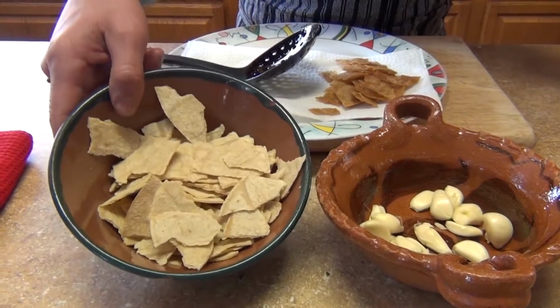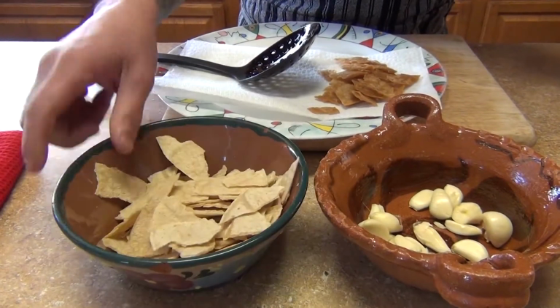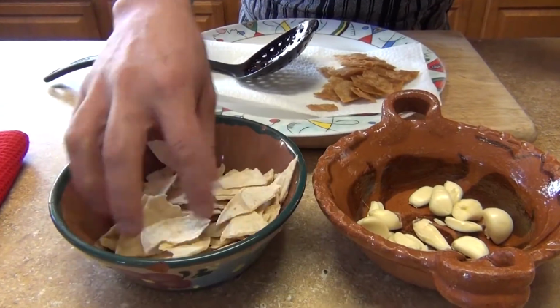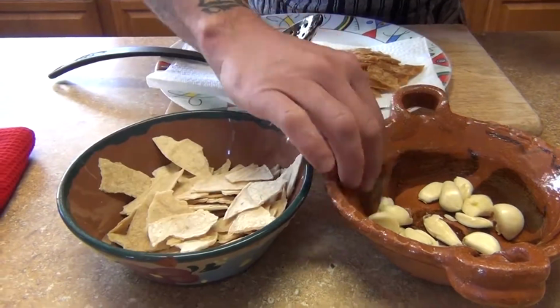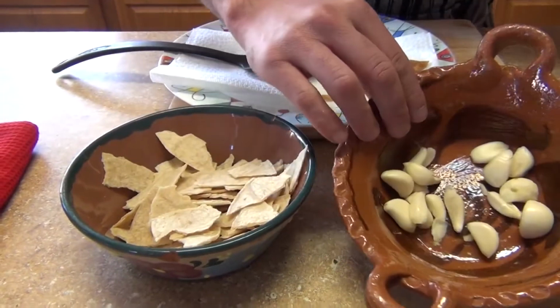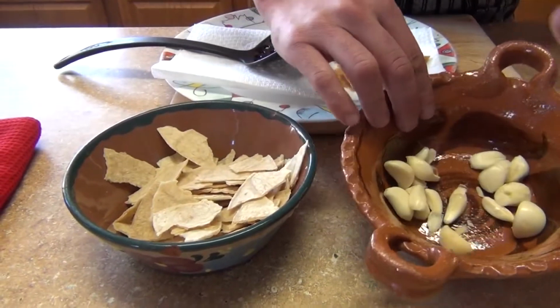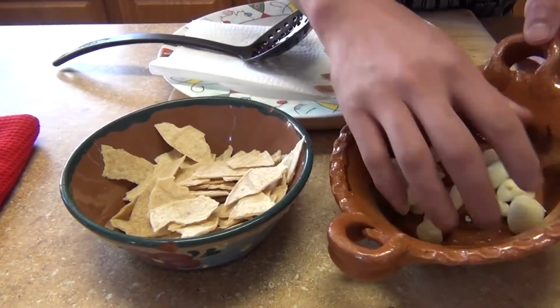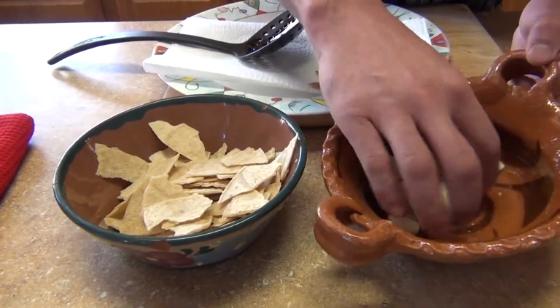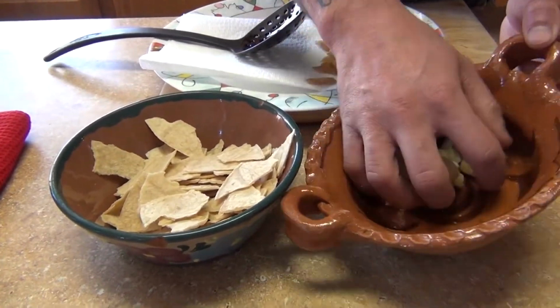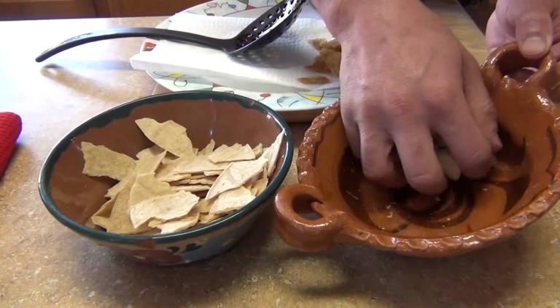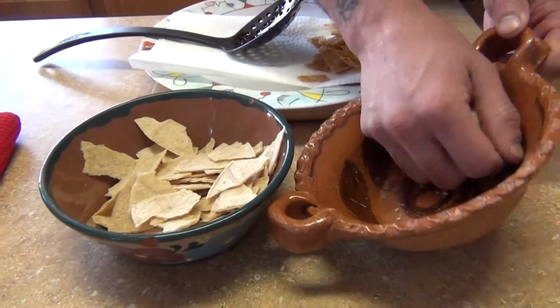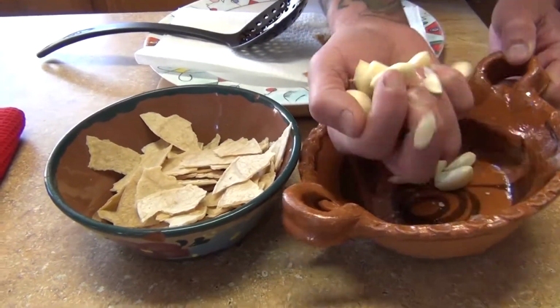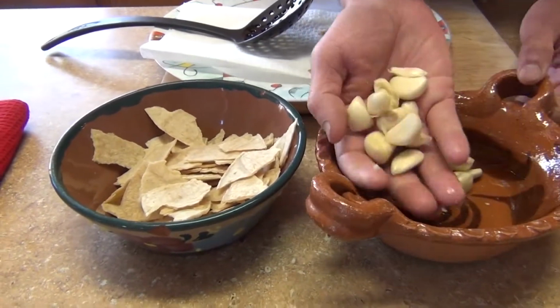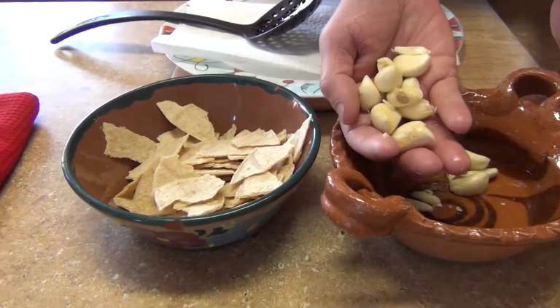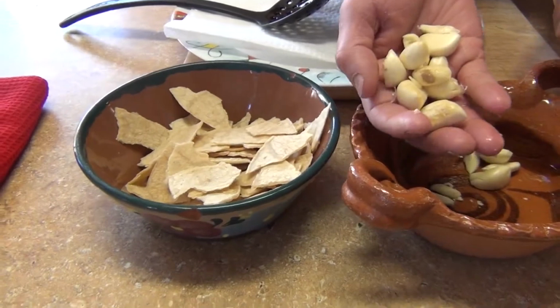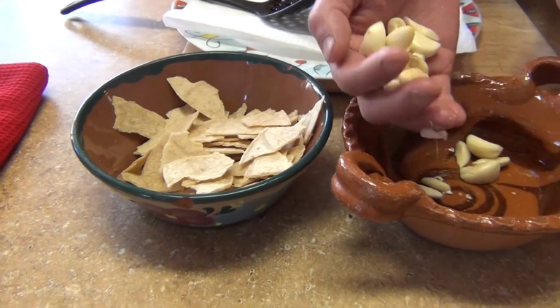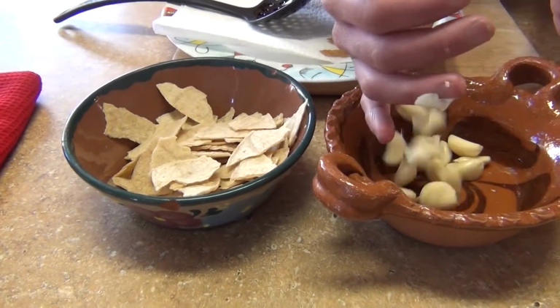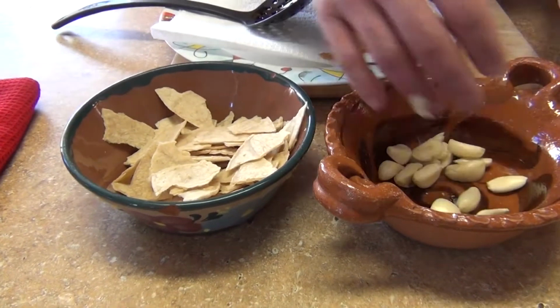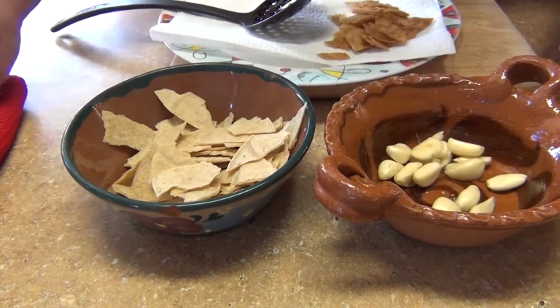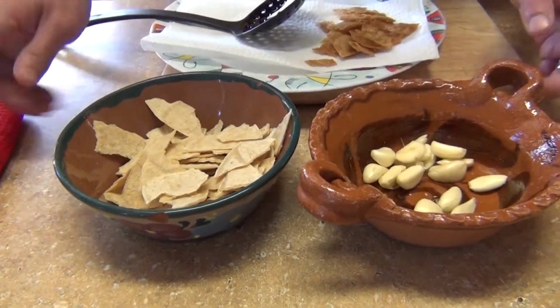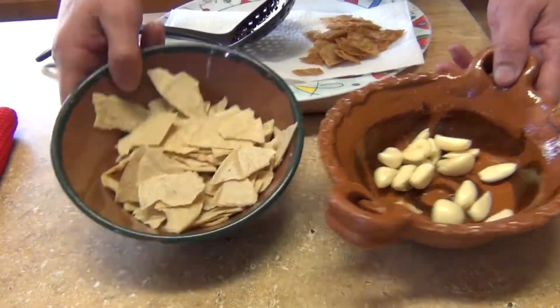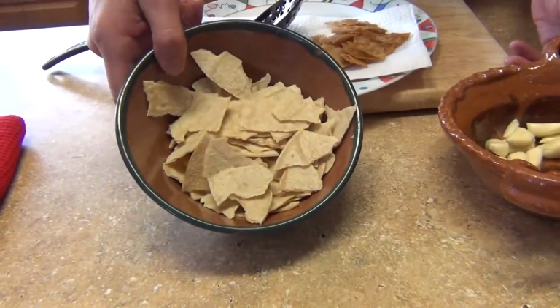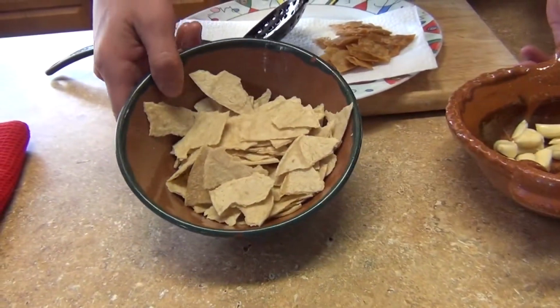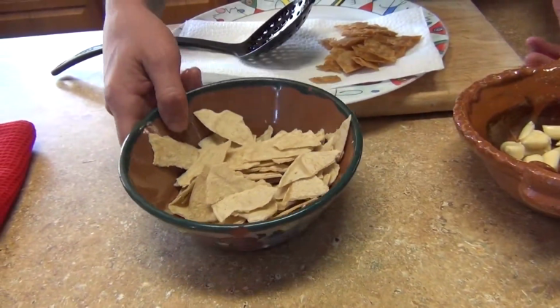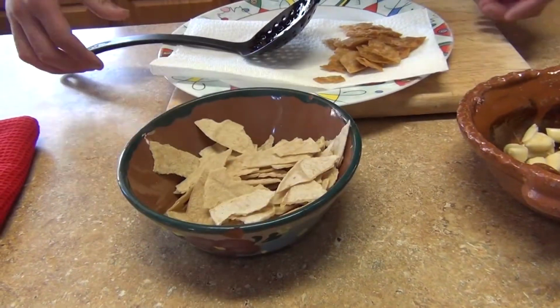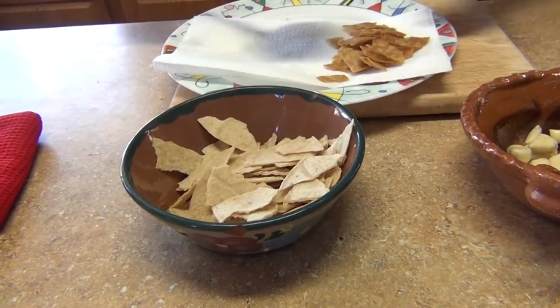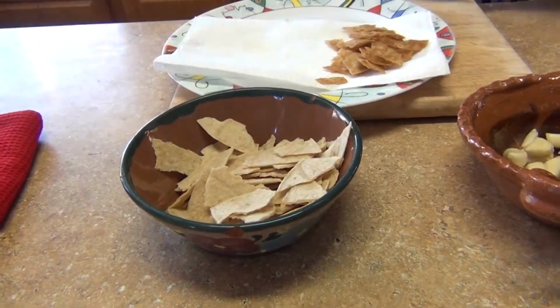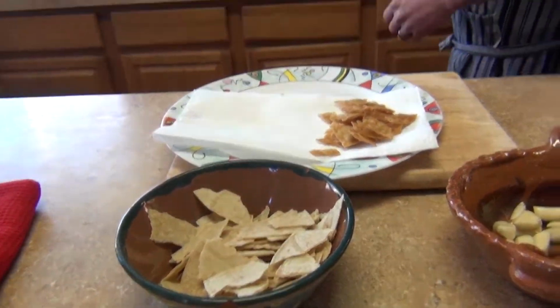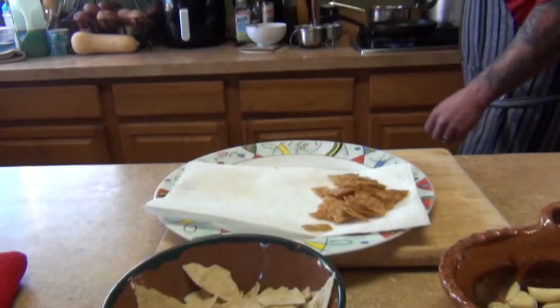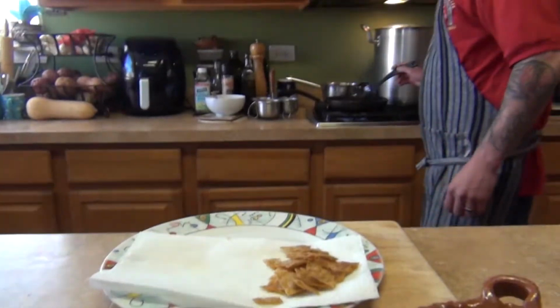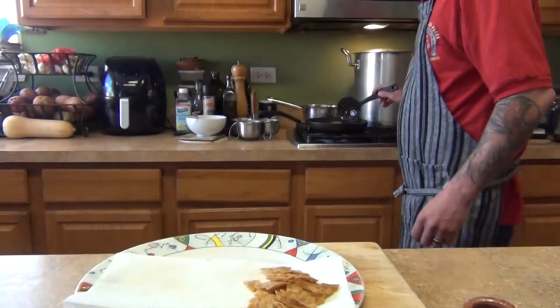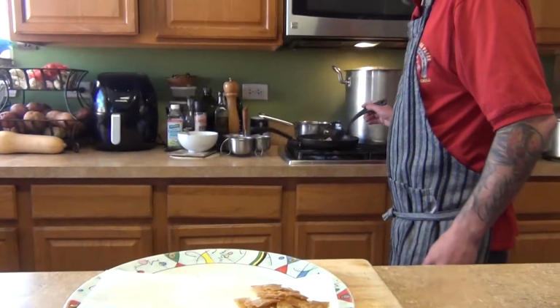So fried tortilla and garlic. We have about one head of garlic, or as much garlic as you need, and 6-7 tortillas, and then we're going to fry them.